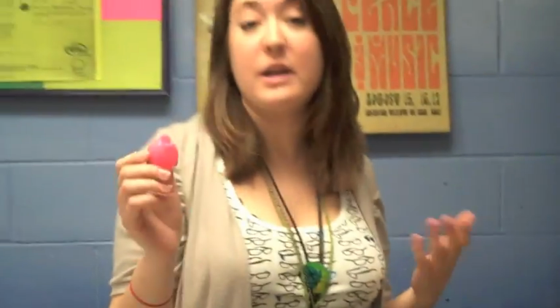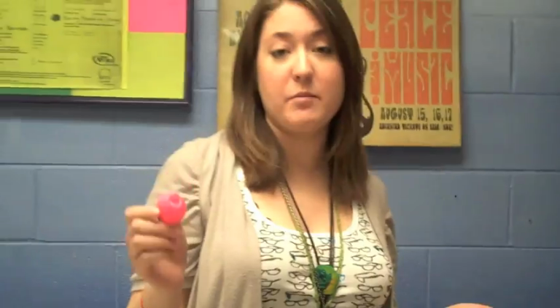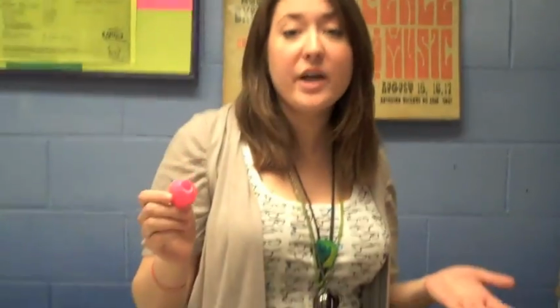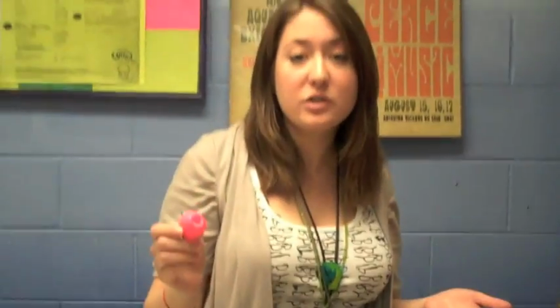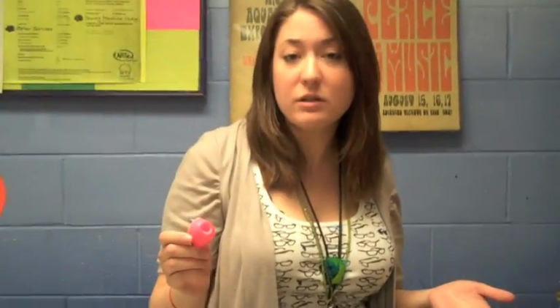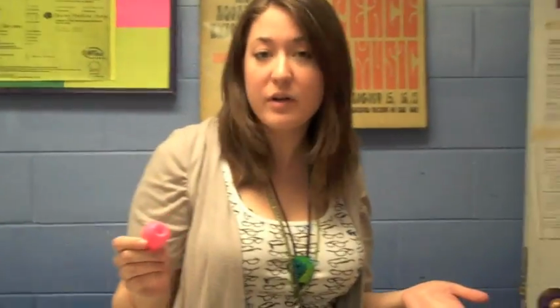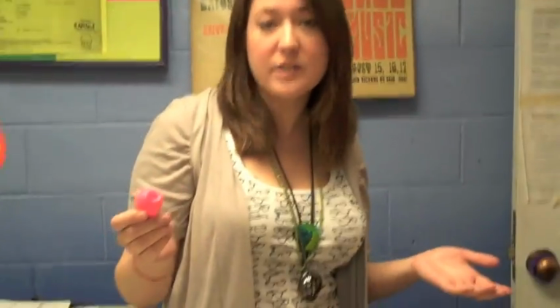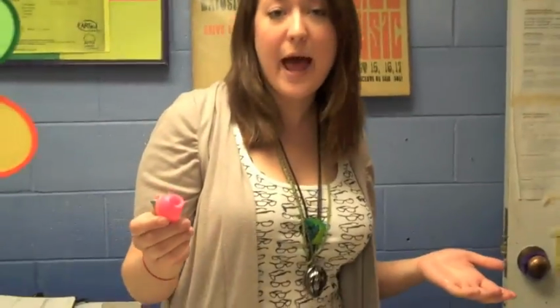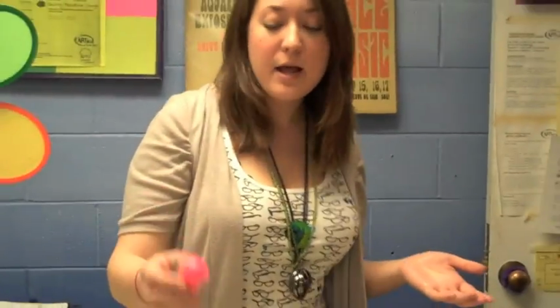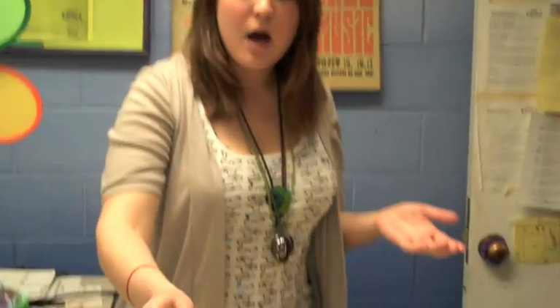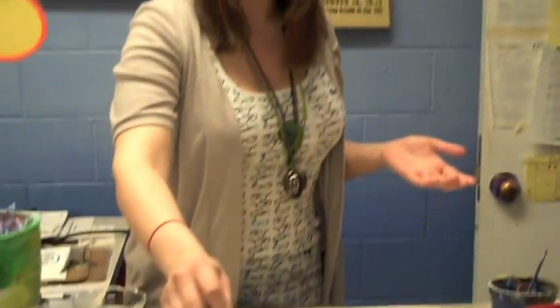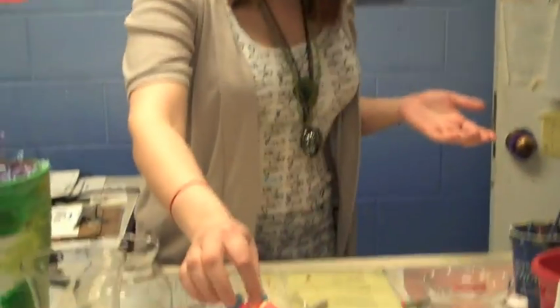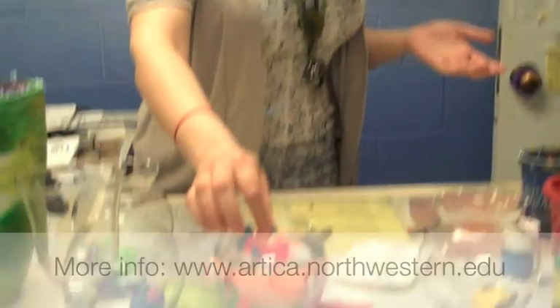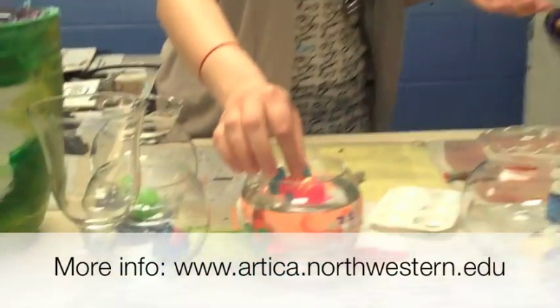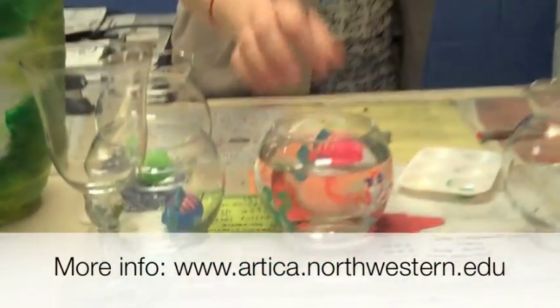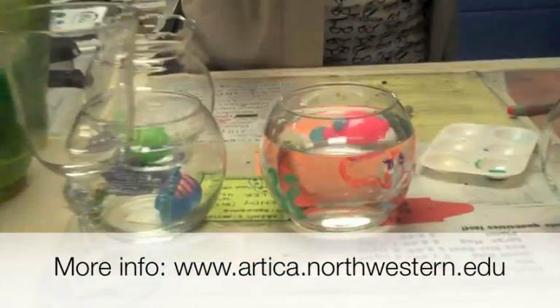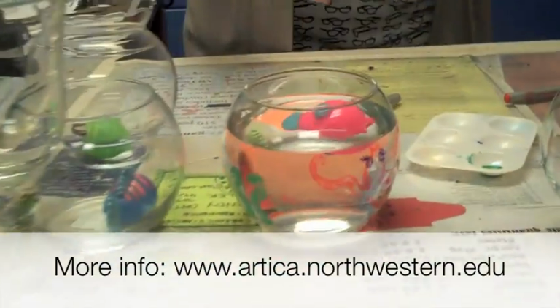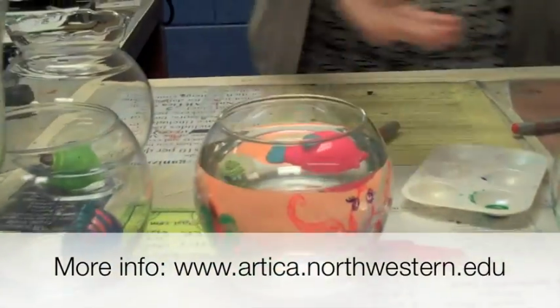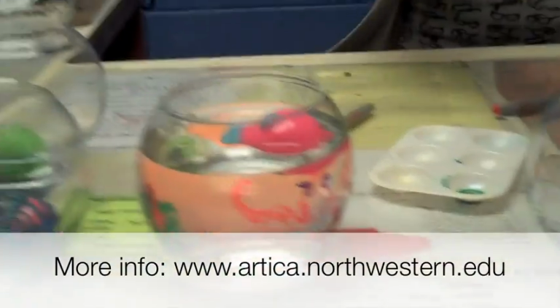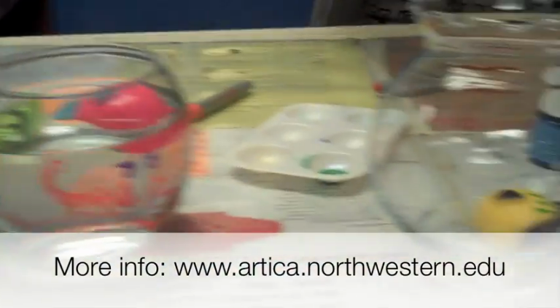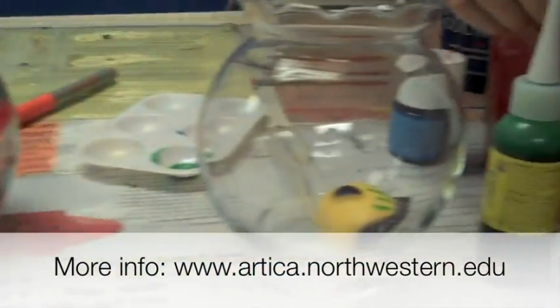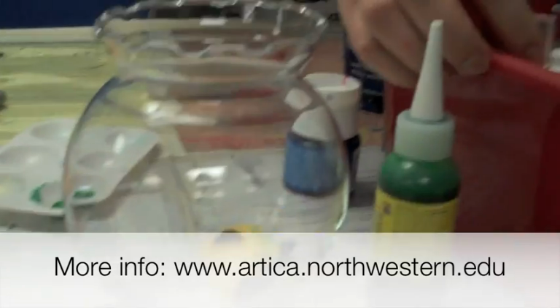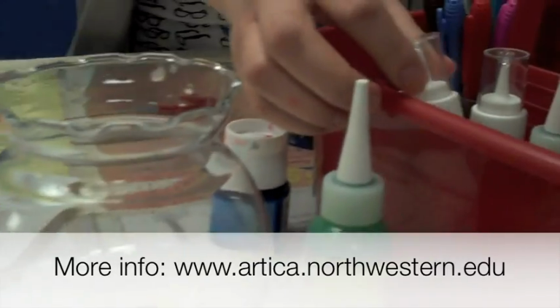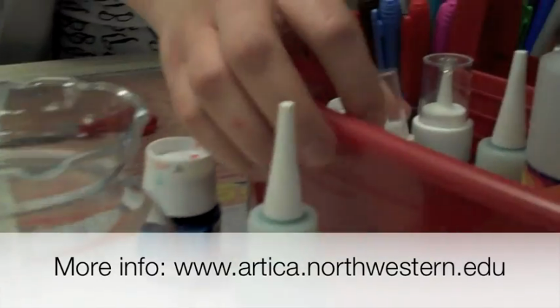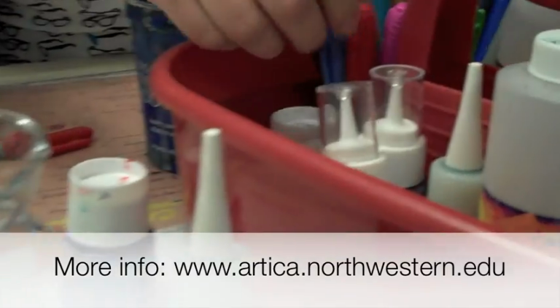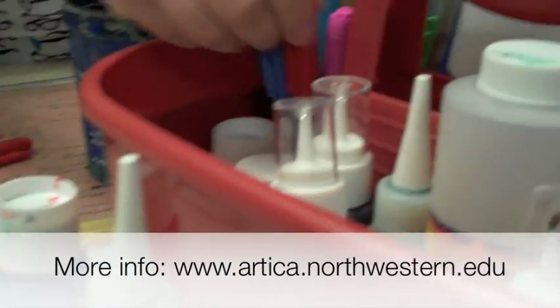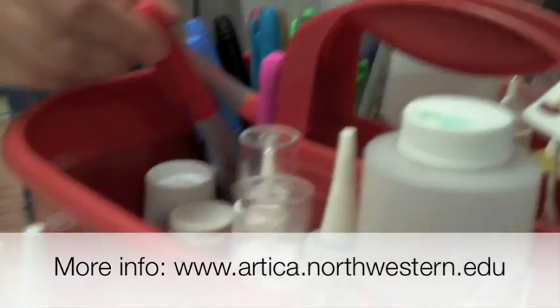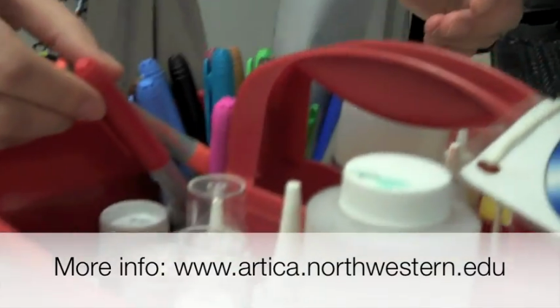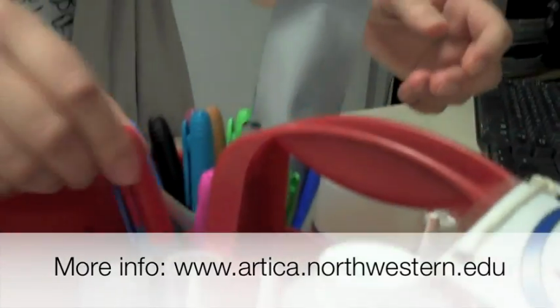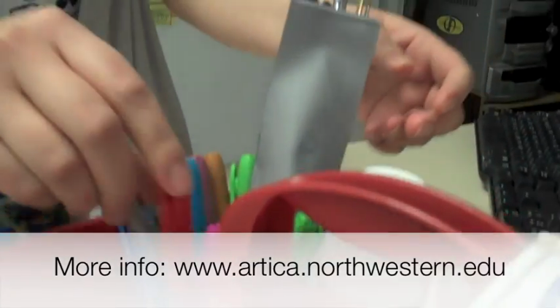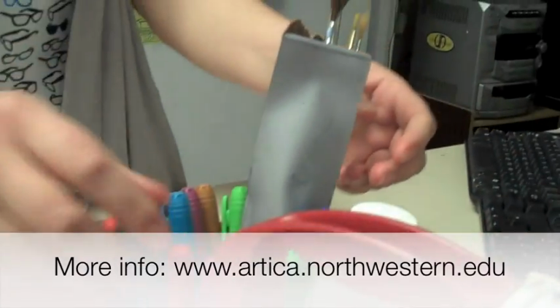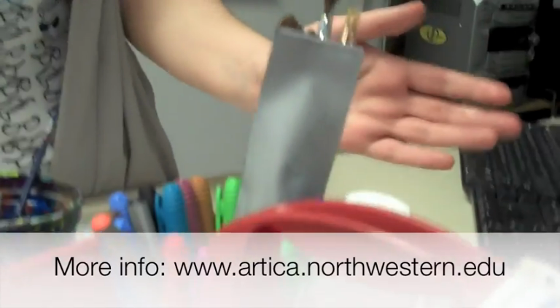You can name the fish if you're into that. But the most important part is that you can use this wide variety of paints and markers to decorate your glass bowl.